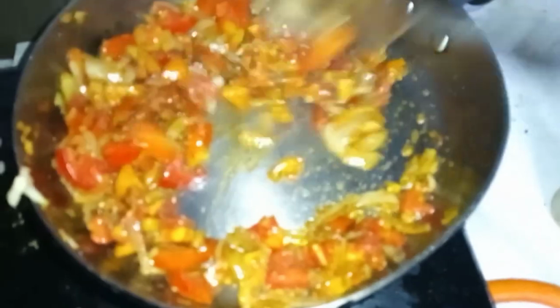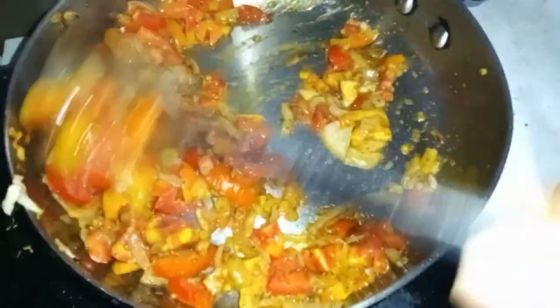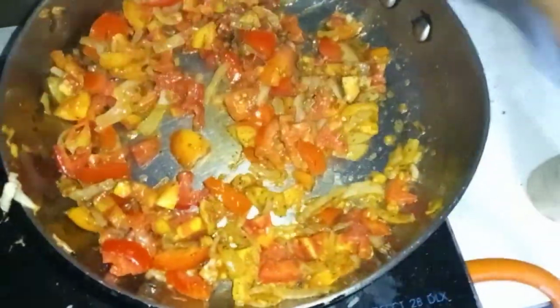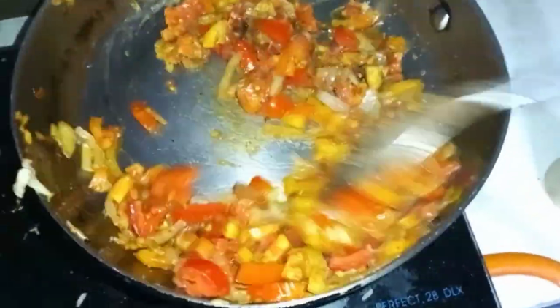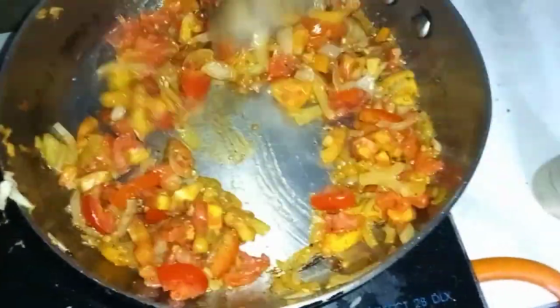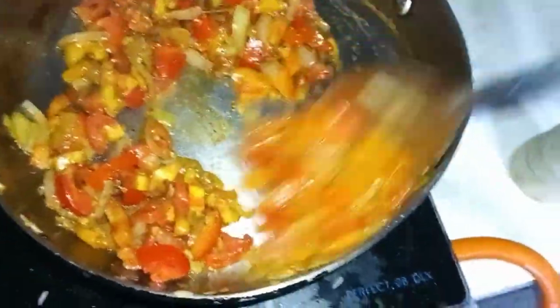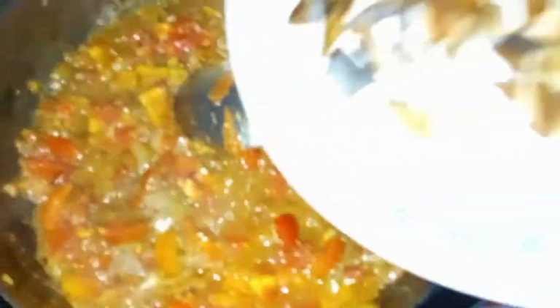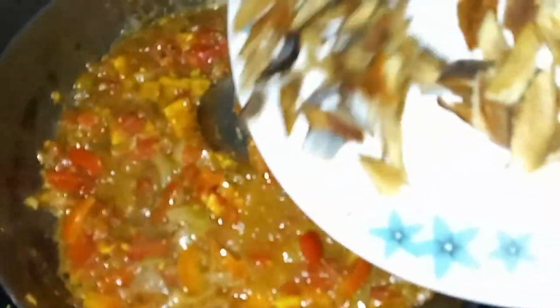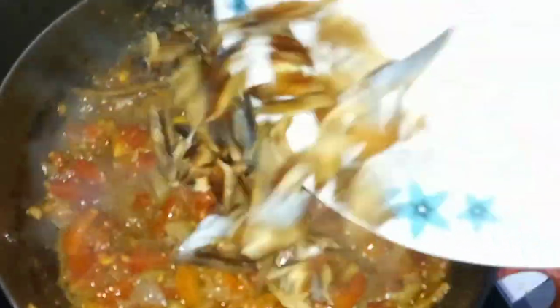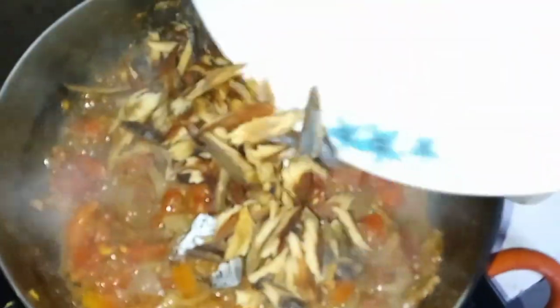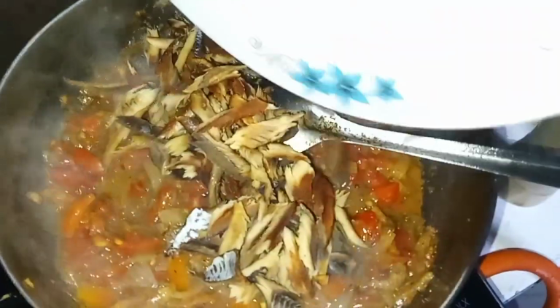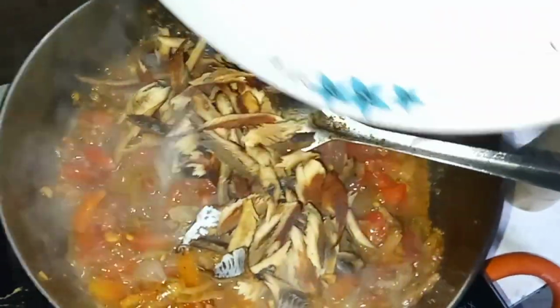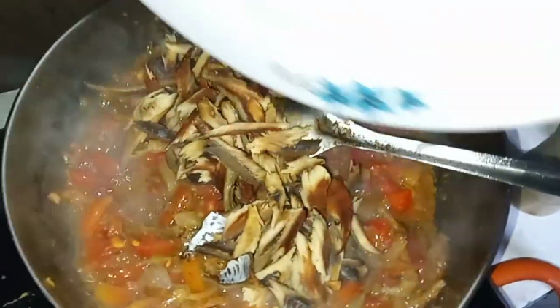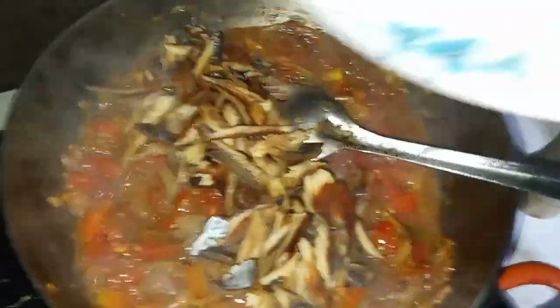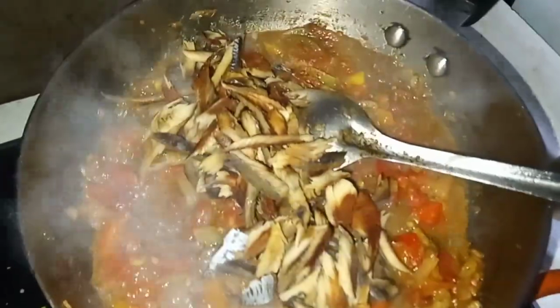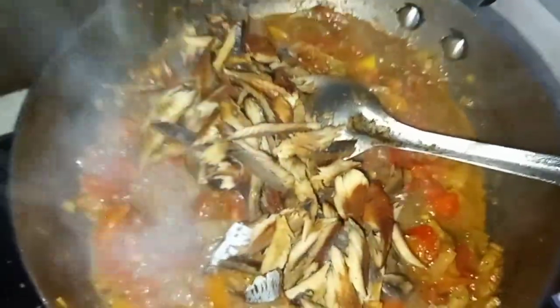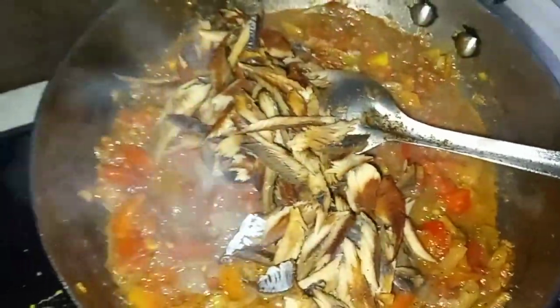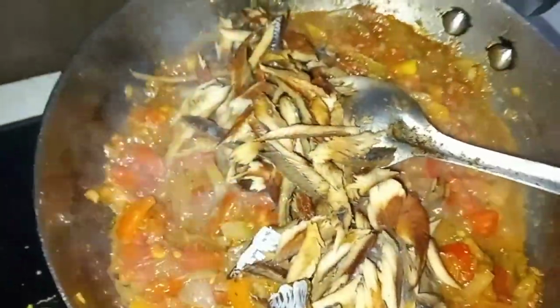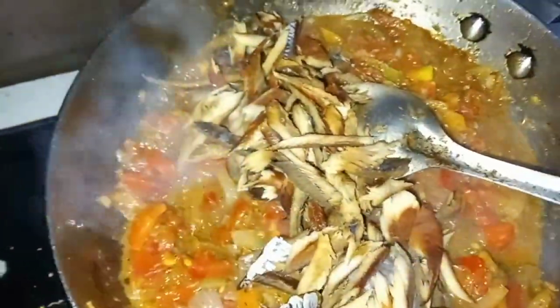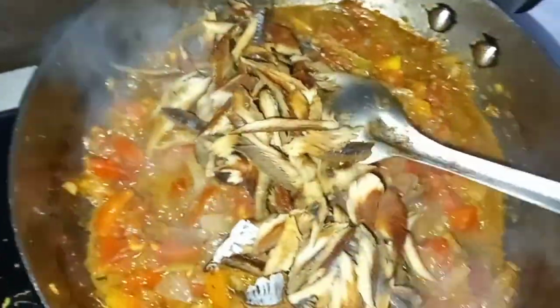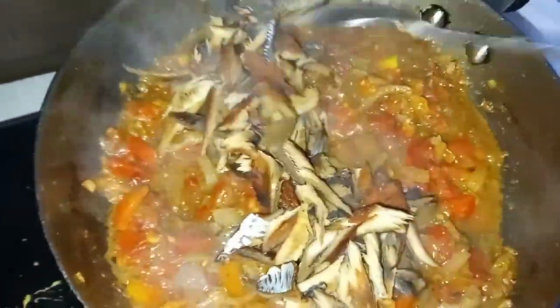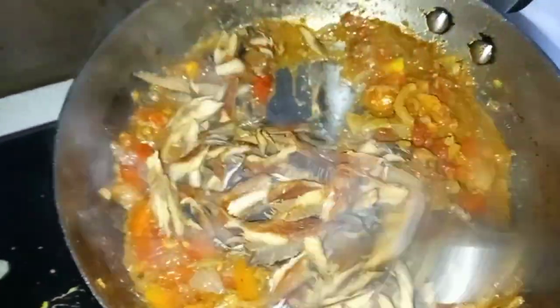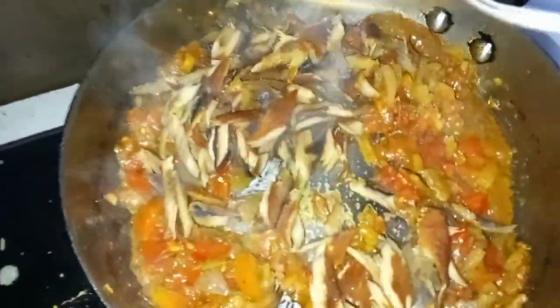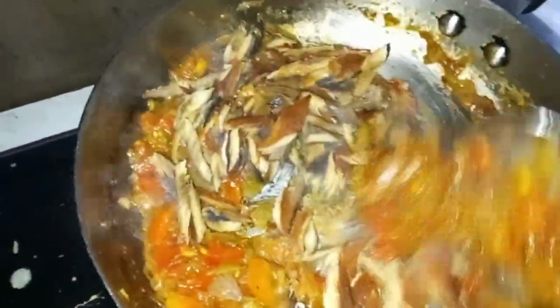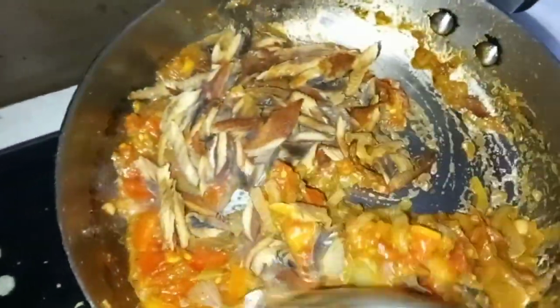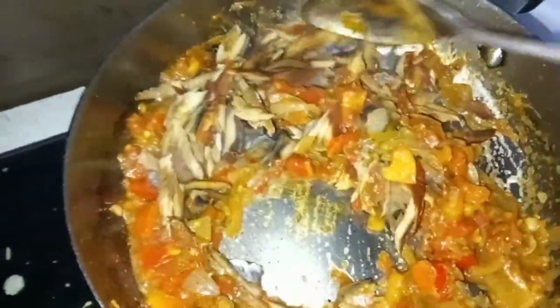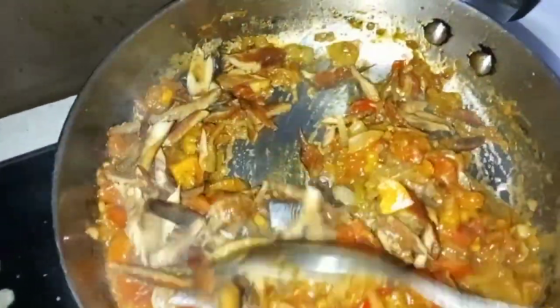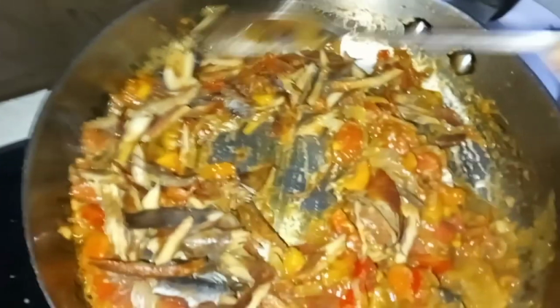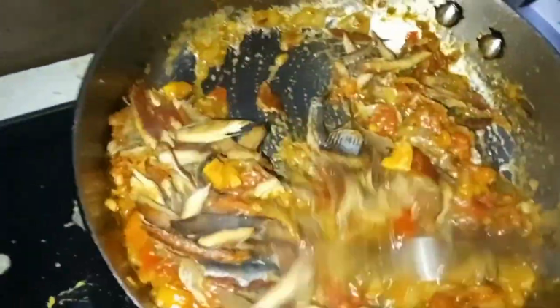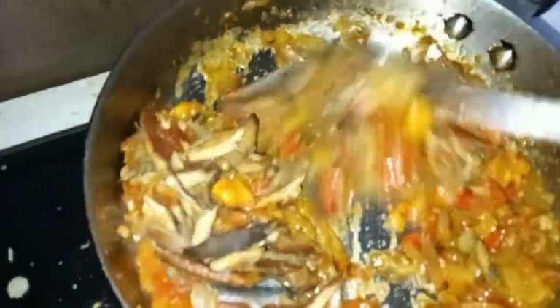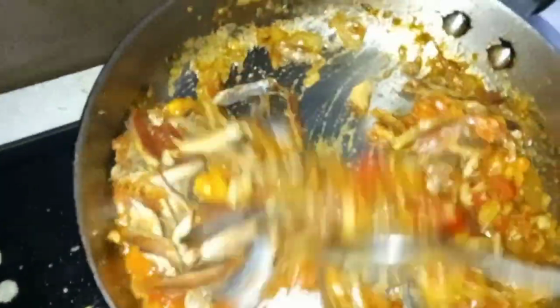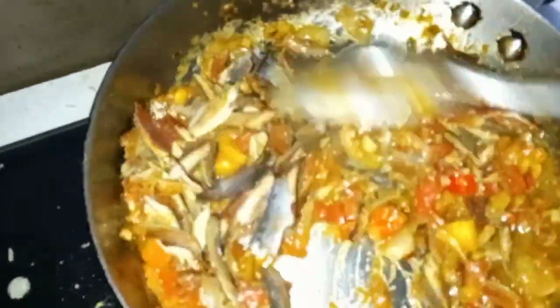Don't put too much salt though, because the smoke herring is already kind of salty, right? Now we're adding the smoke herring. I know I have more tomato than smoke herring, but that's okay — that's how I like it. Make it how you like it.